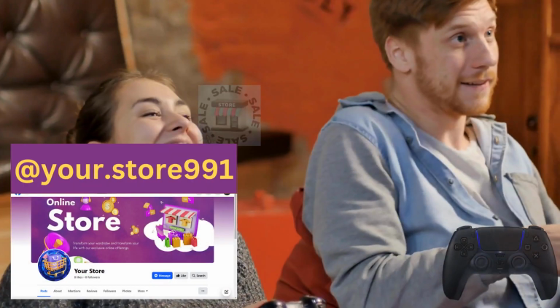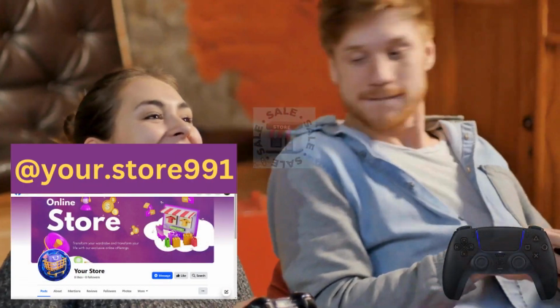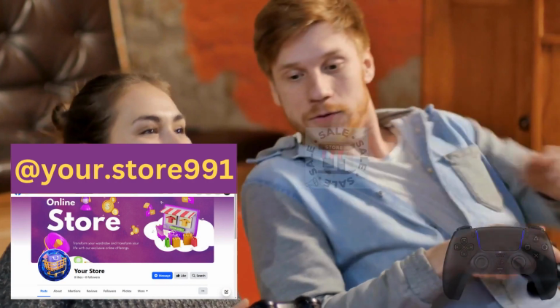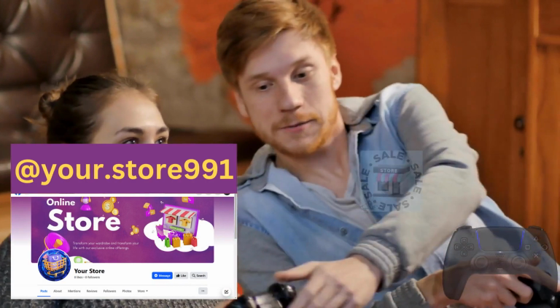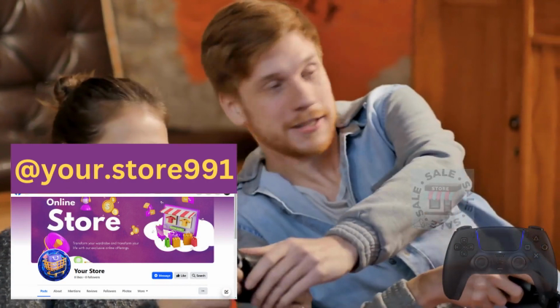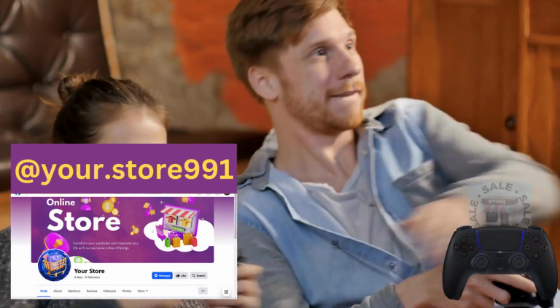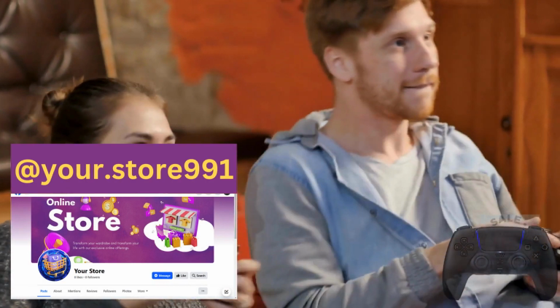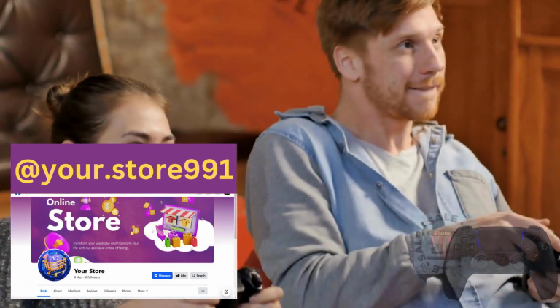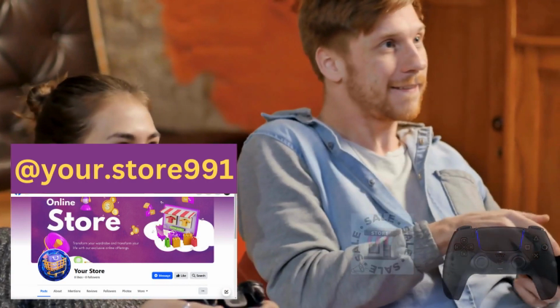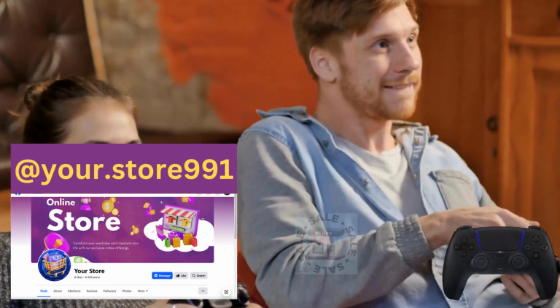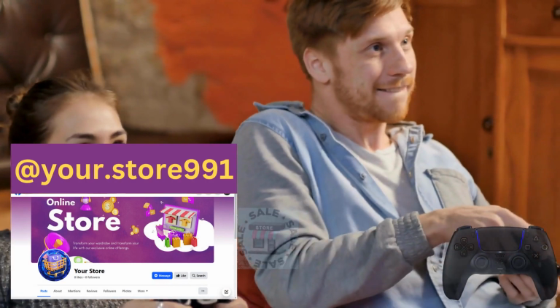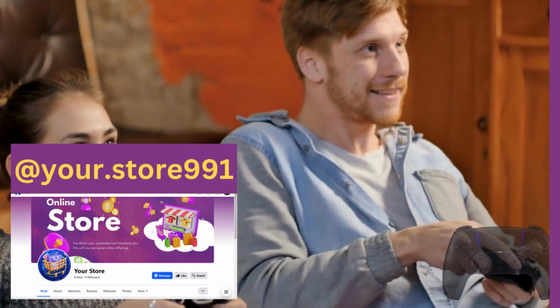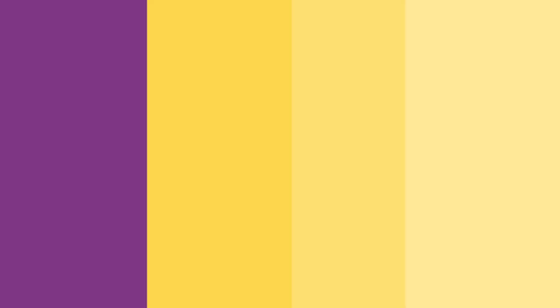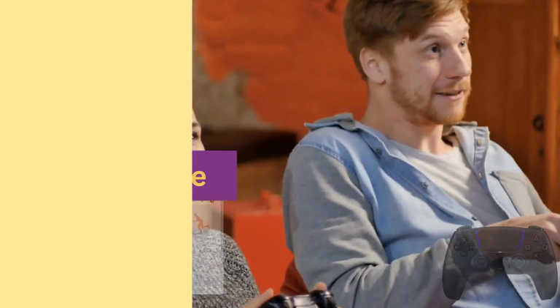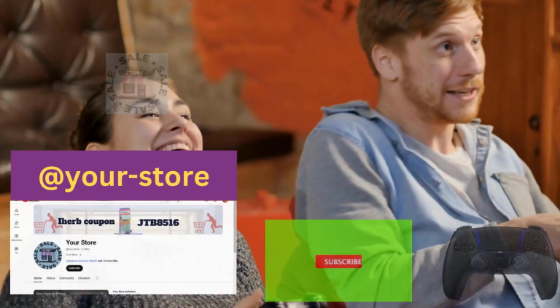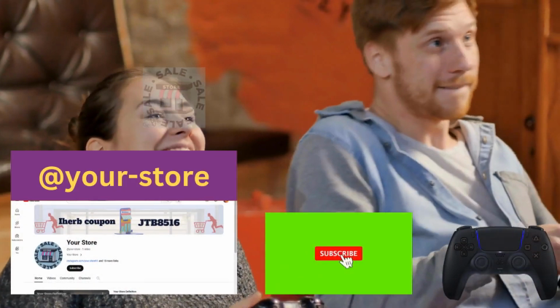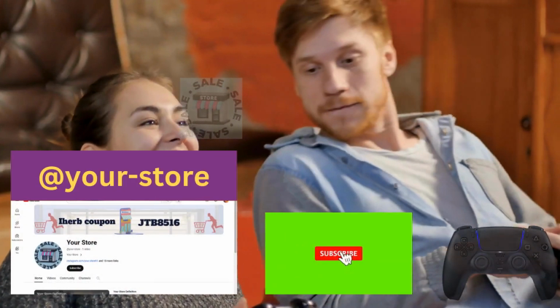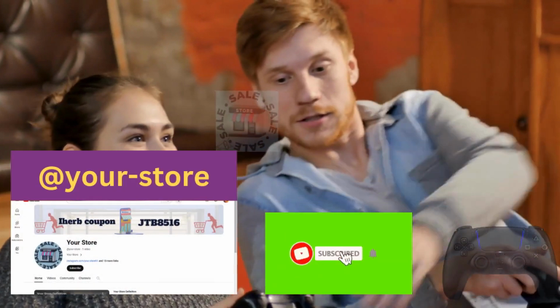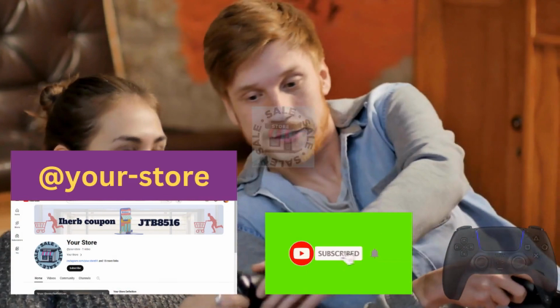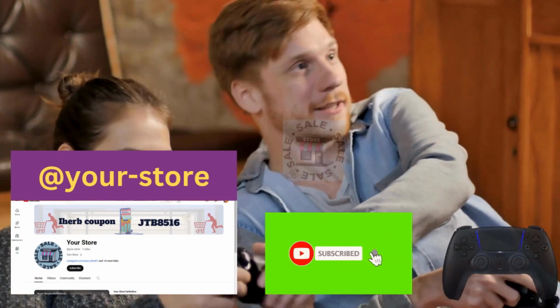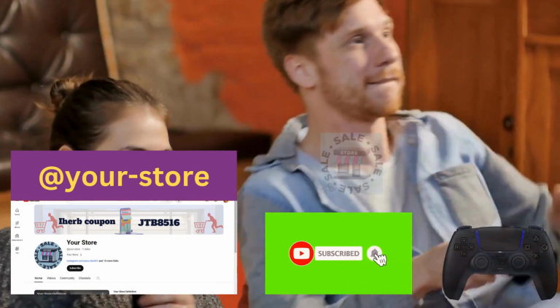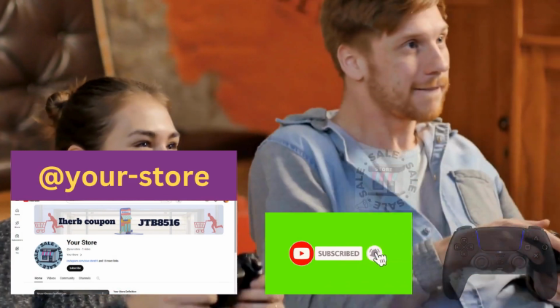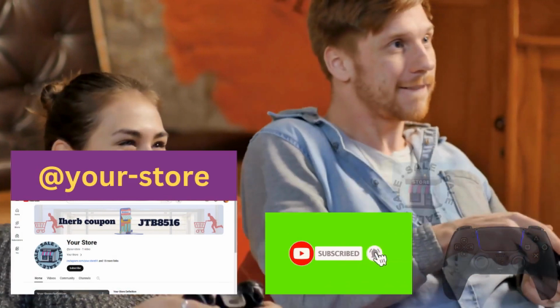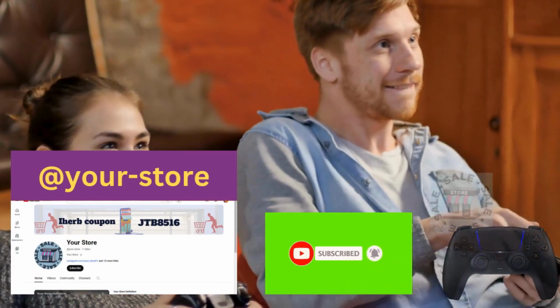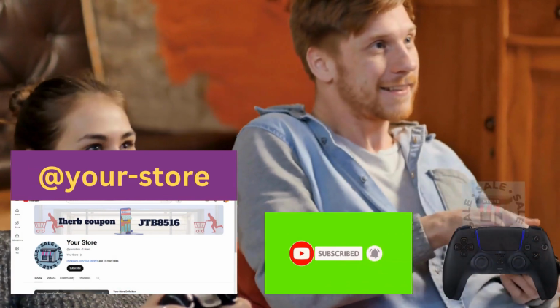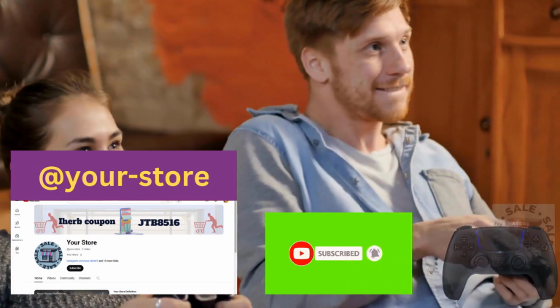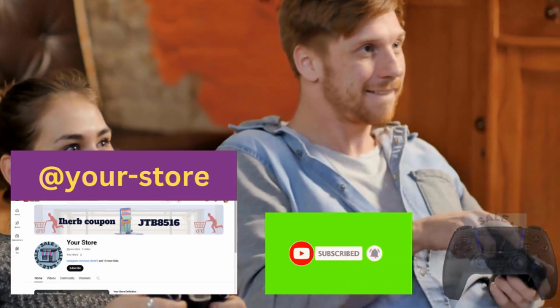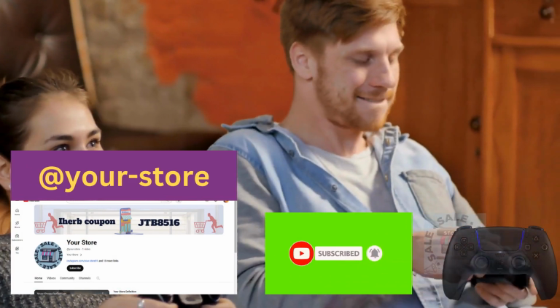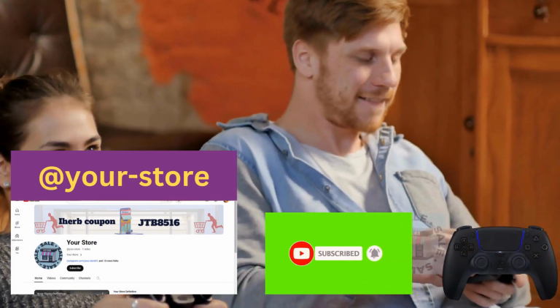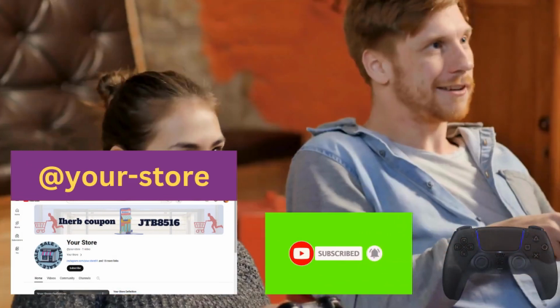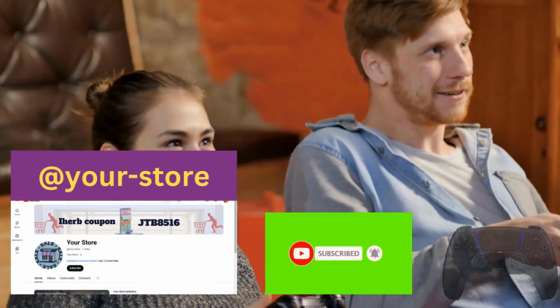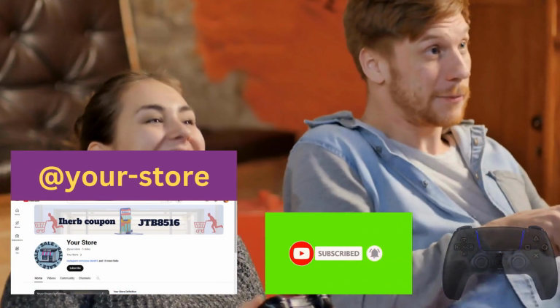For more, visit our Facebook page, your.store991. Please like and share the video, and subscribe to our channel on YouTube, Art Your Store,